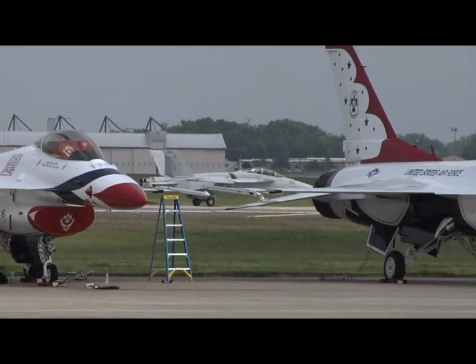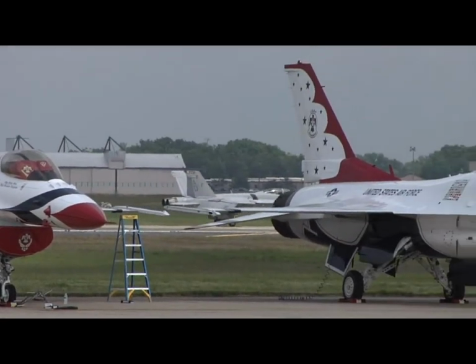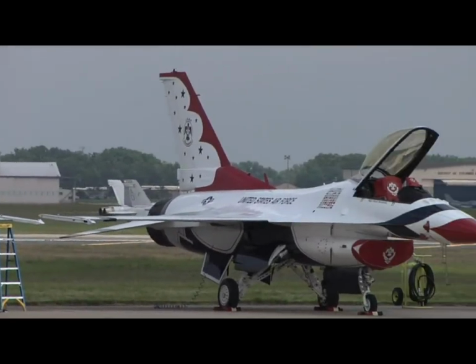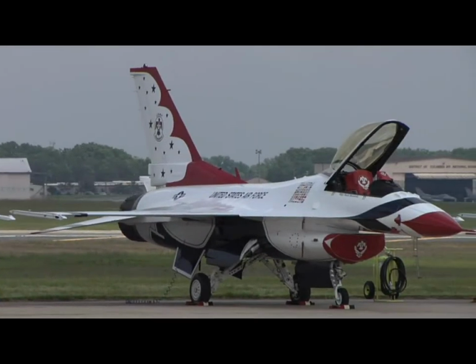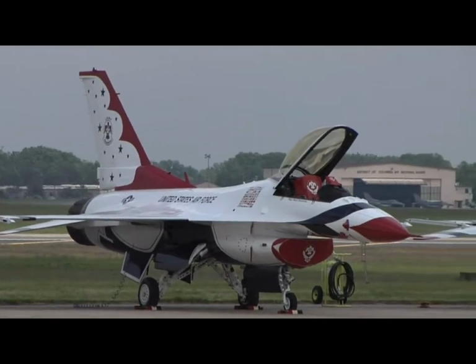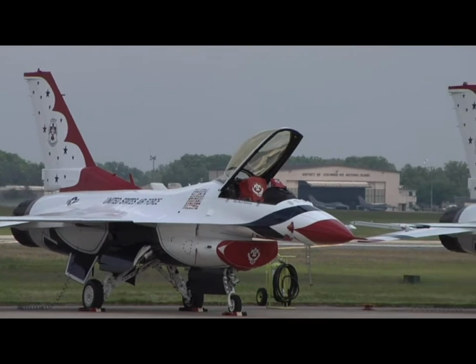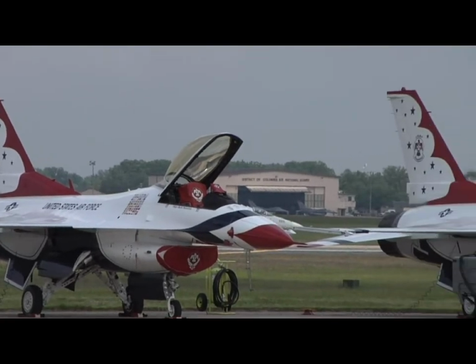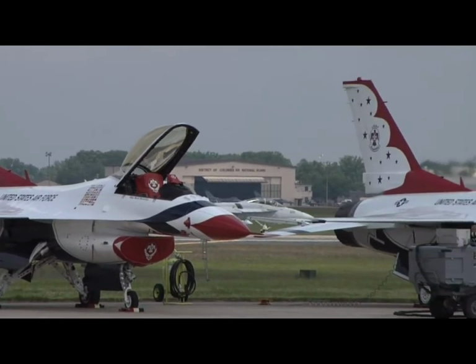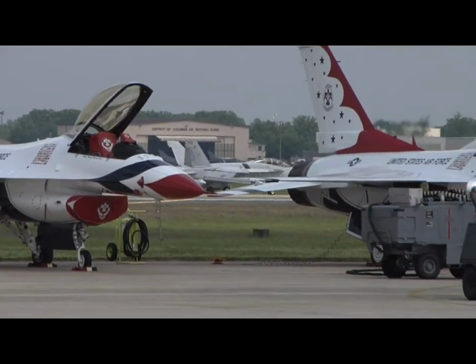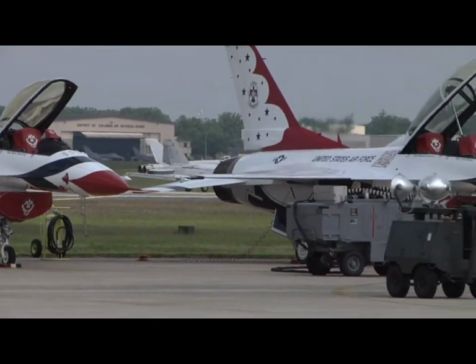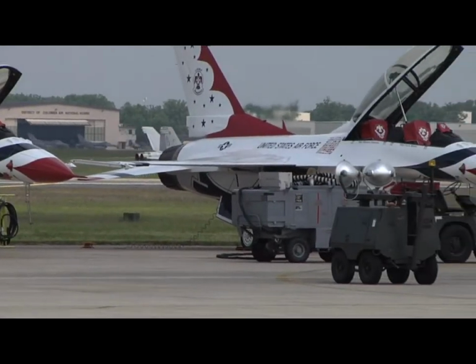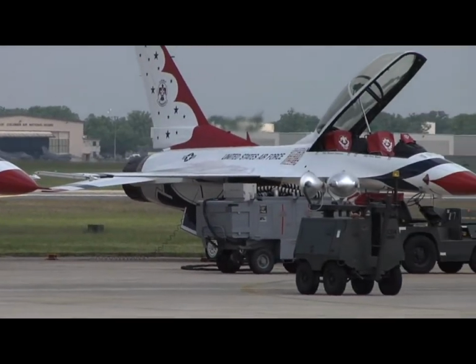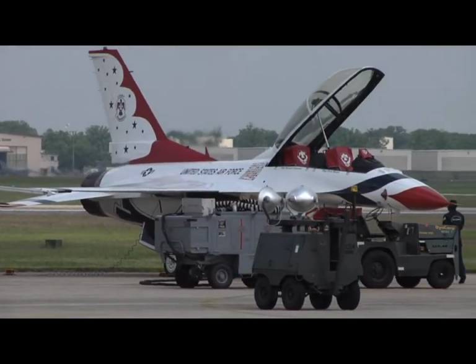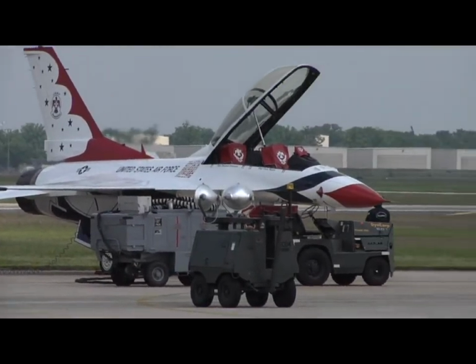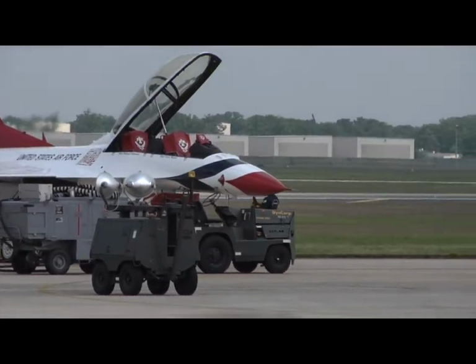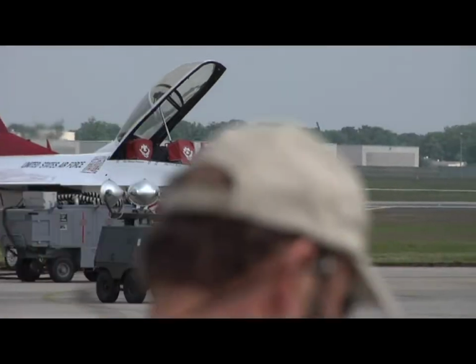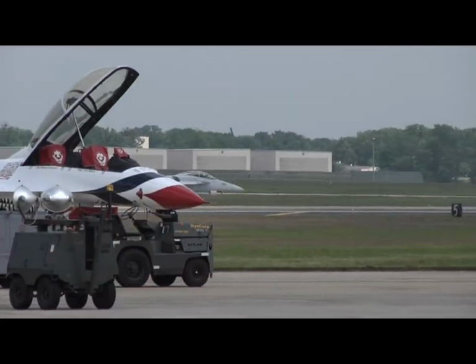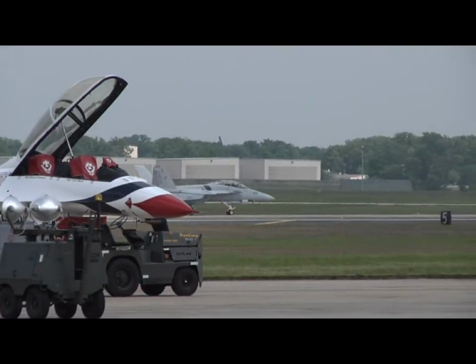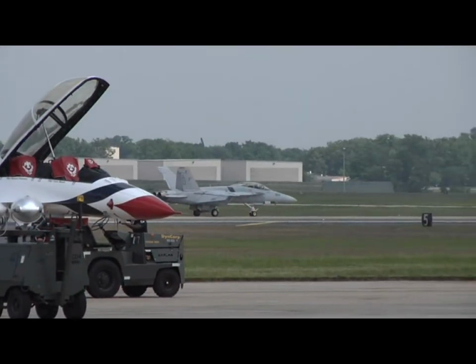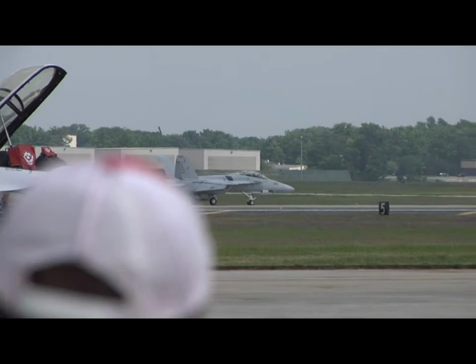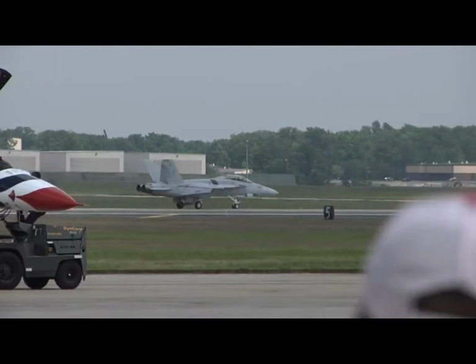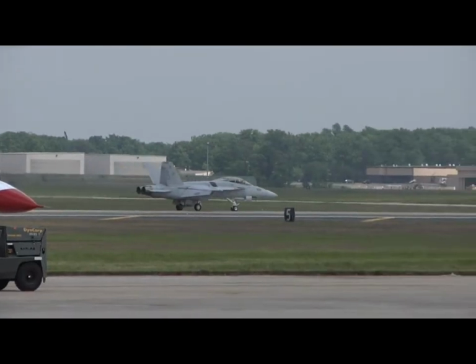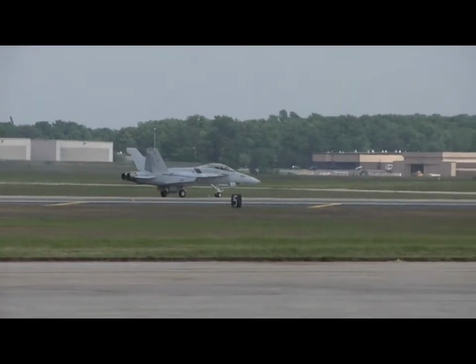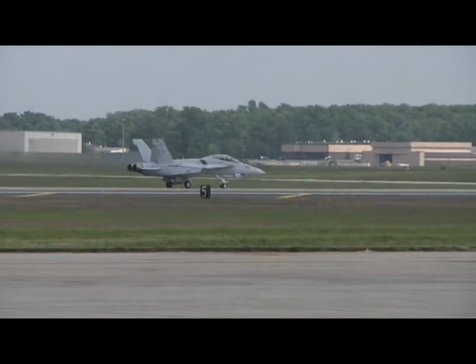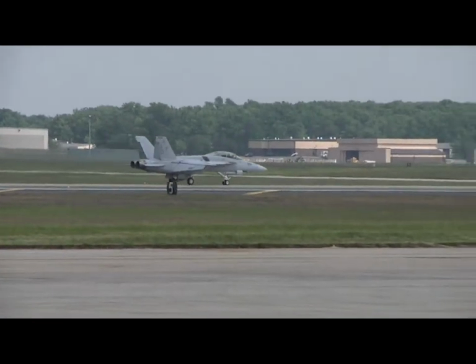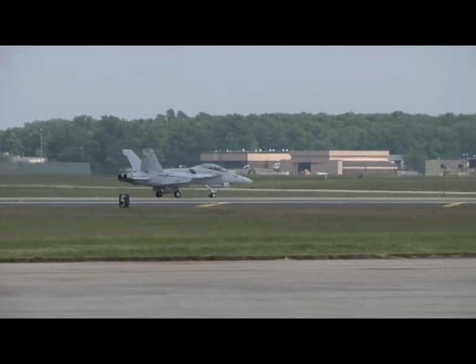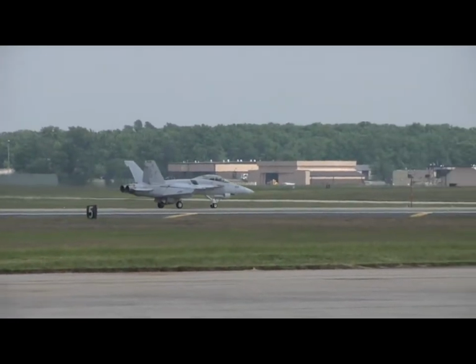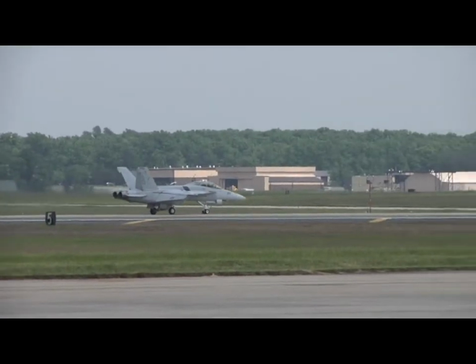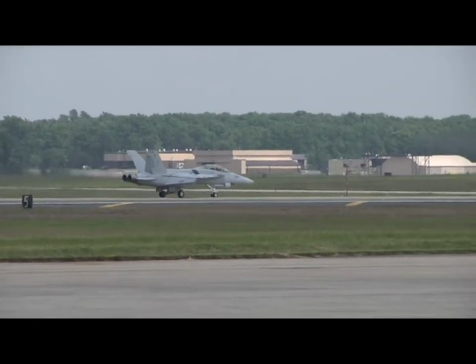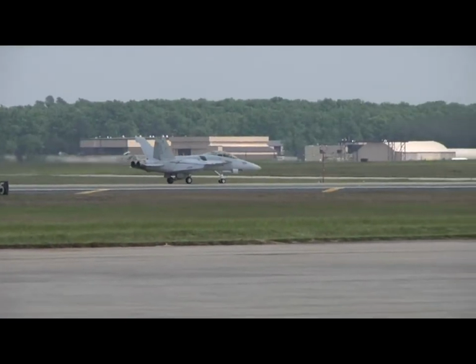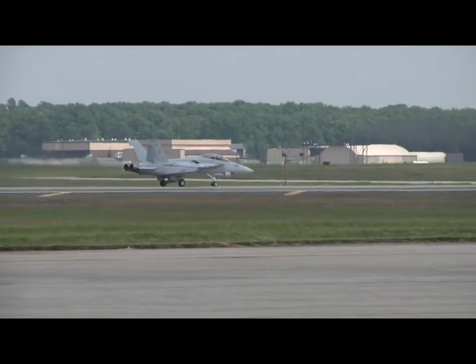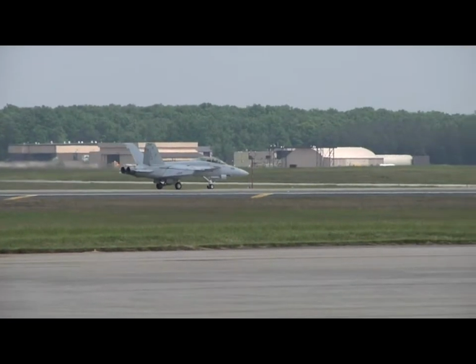It's a phenomenal system. That's exactly how it works. Just engage that and you basically fly the glide slope with your right hand. It's very different from what we're taught when we're young guys learning to land on a boat.